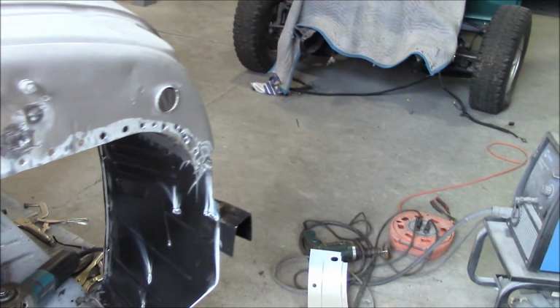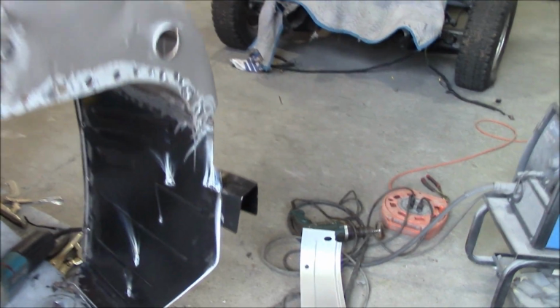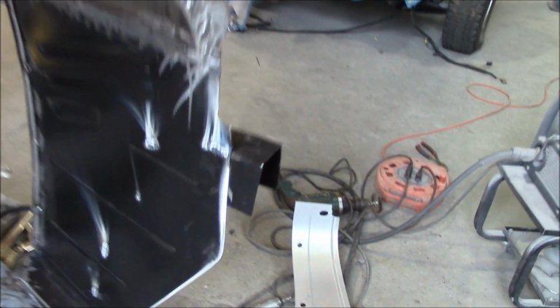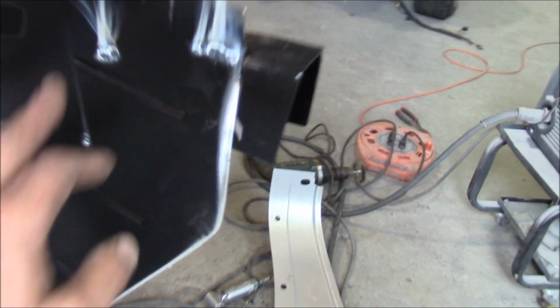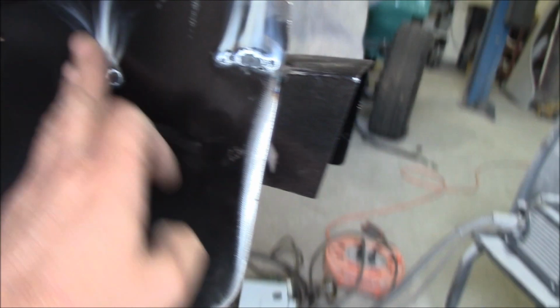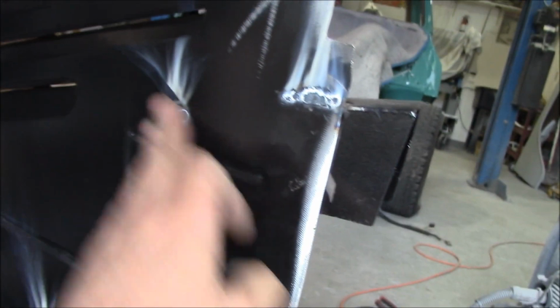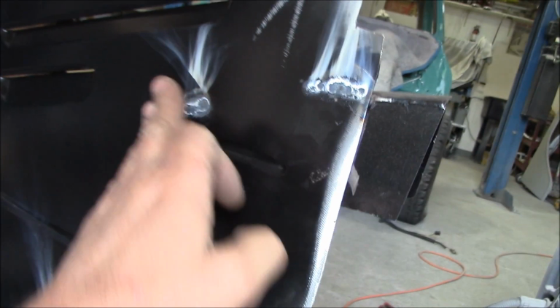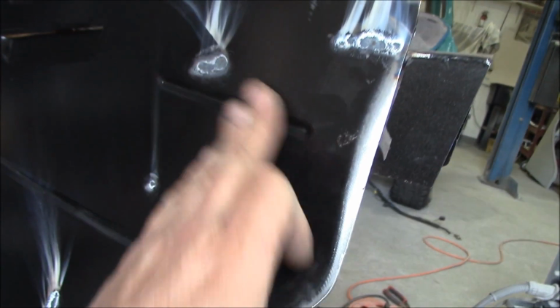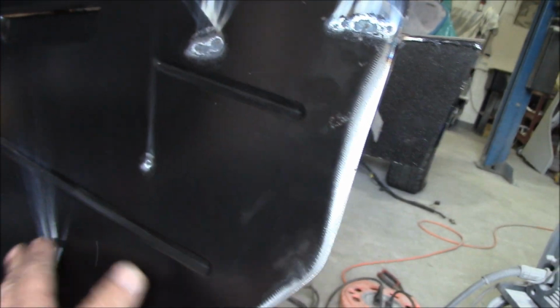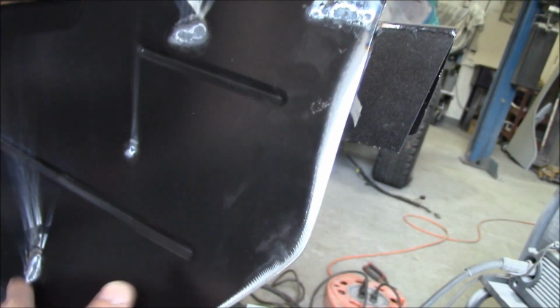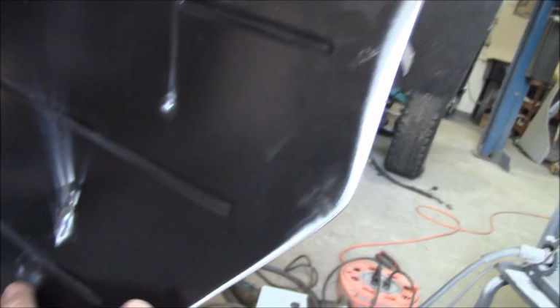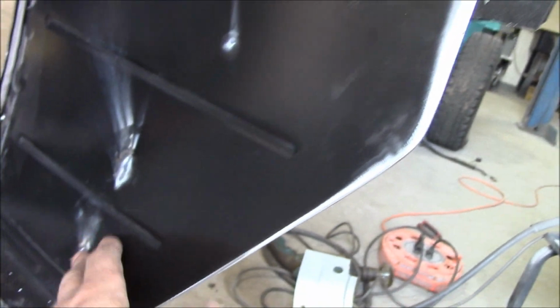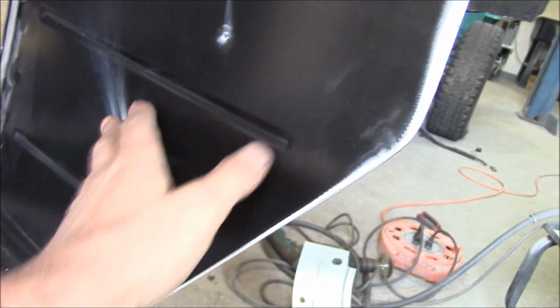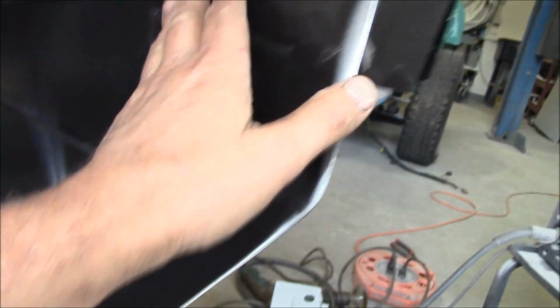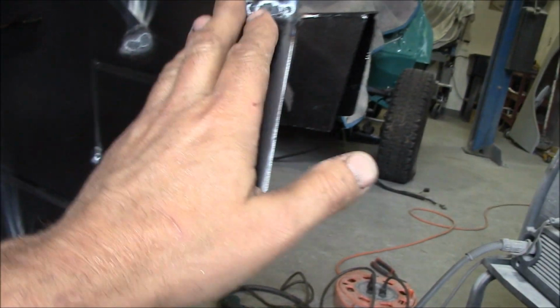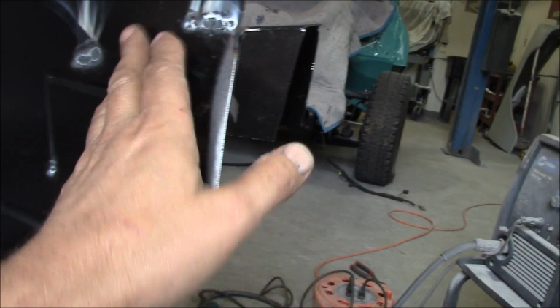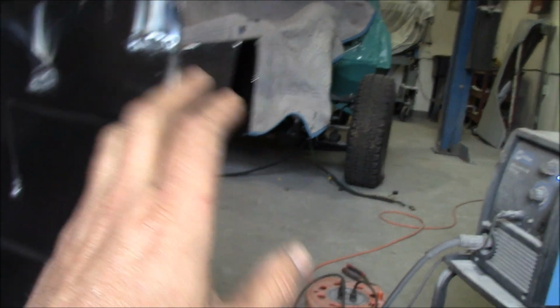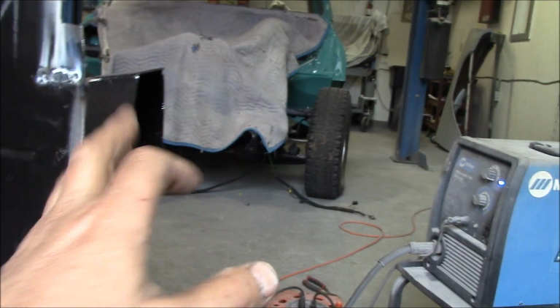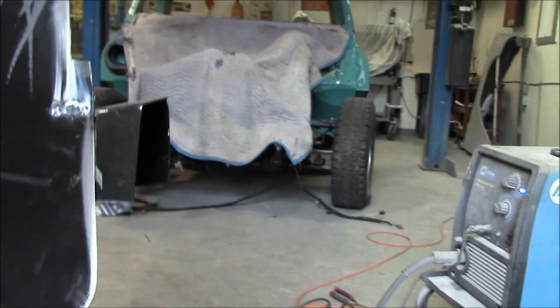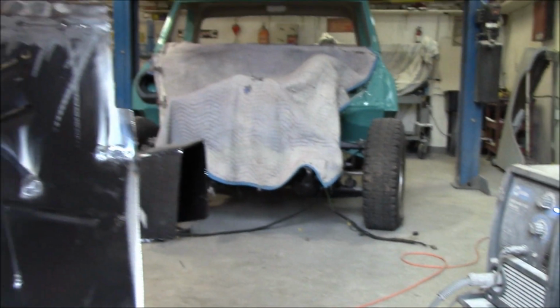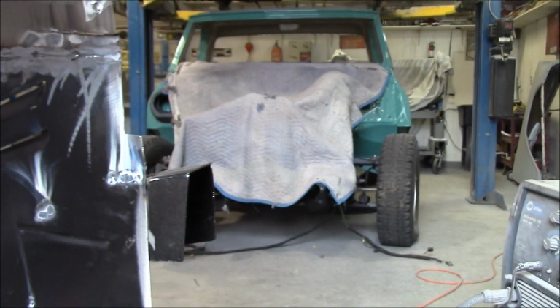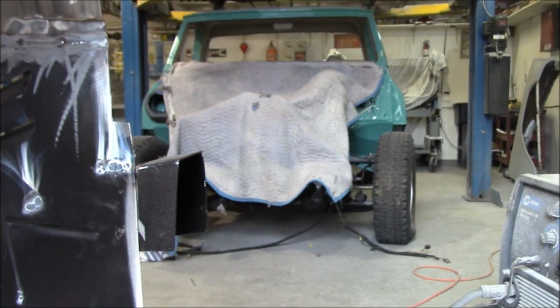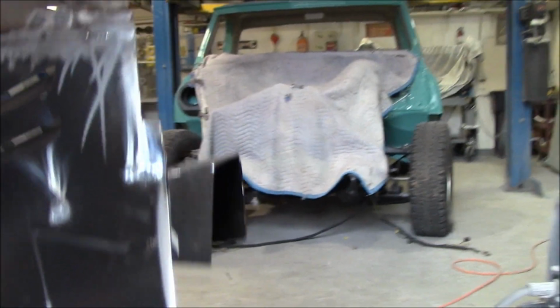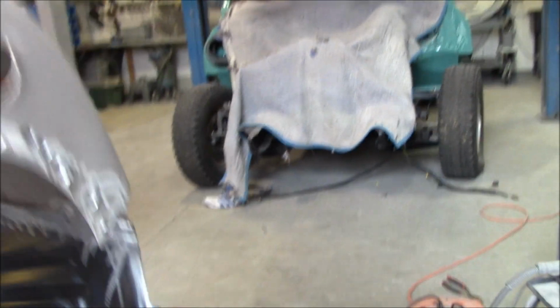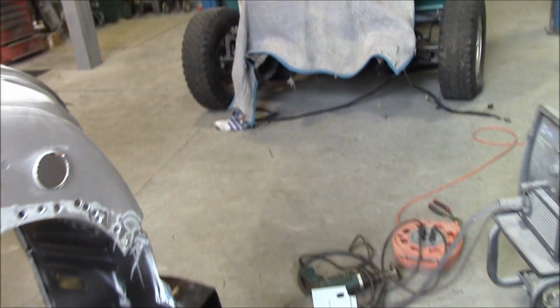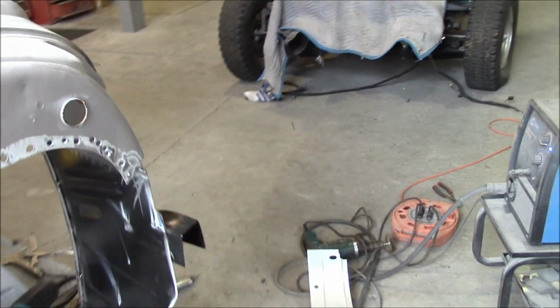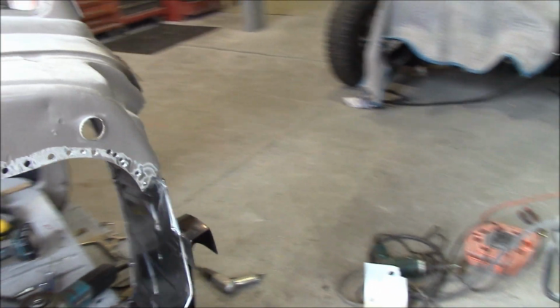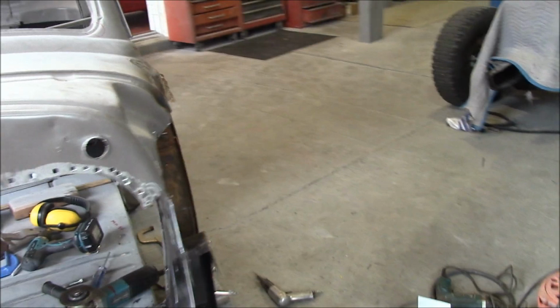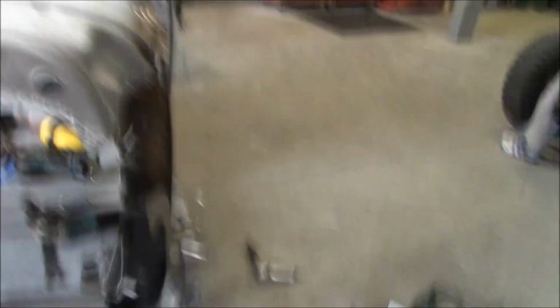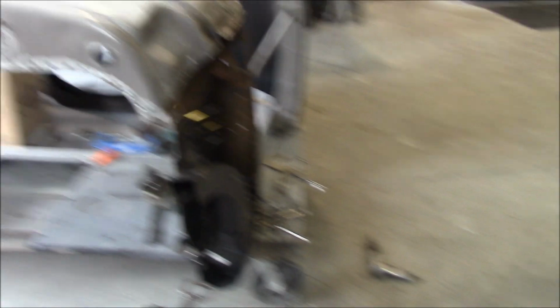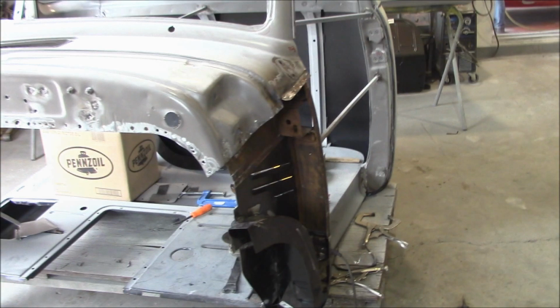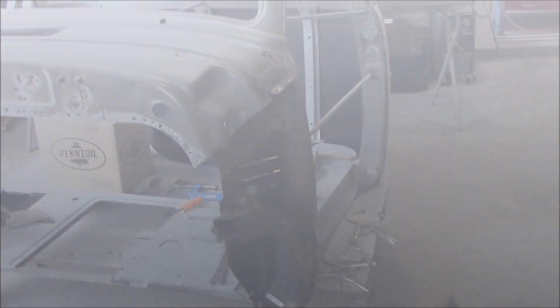You can actually see — if you look carefully — you can see the black burning off the inner panels where the spot welds have come through, where I've done the spot welds for this piece. So that's where we're at right now, and I'll get back to you once I get this other panel on.